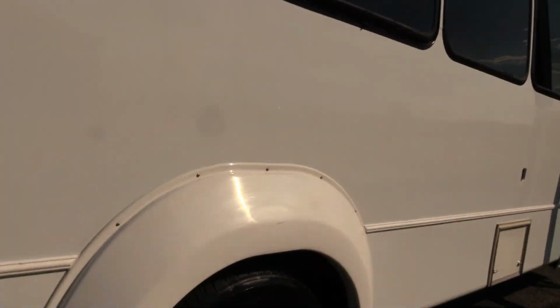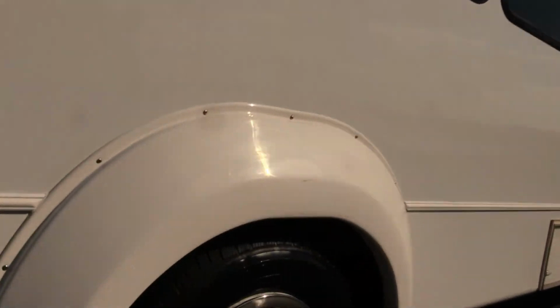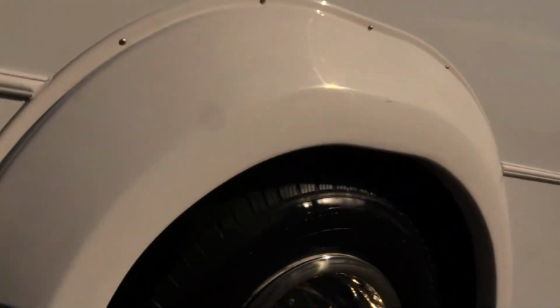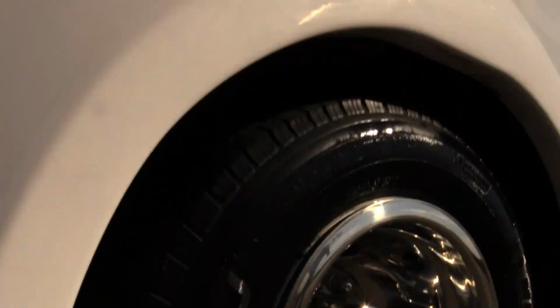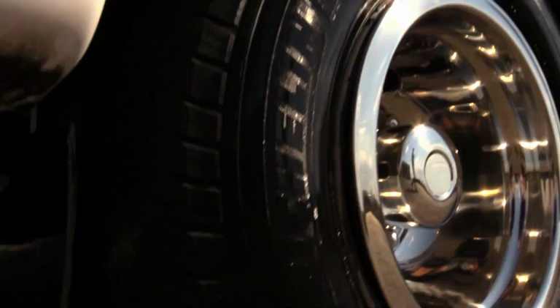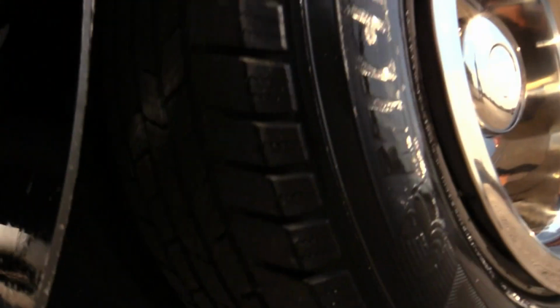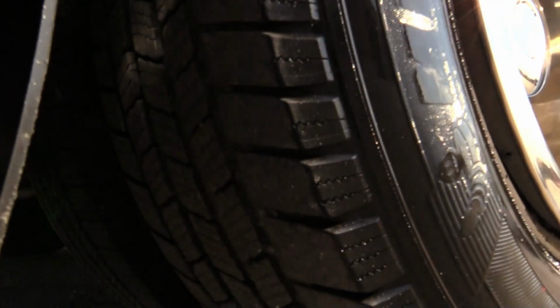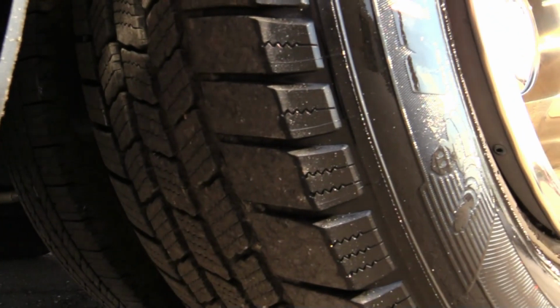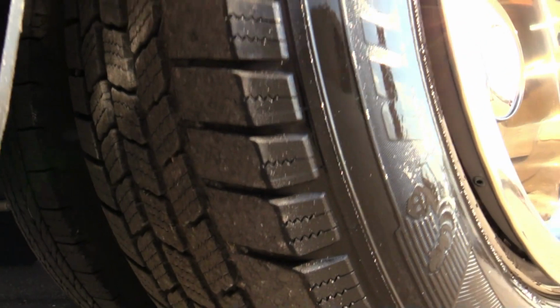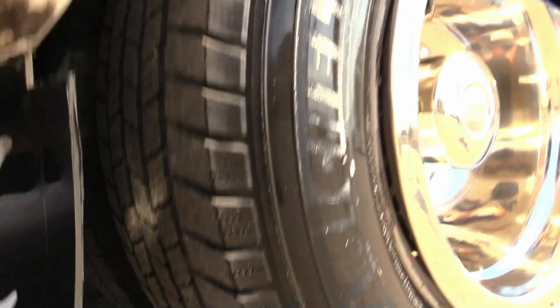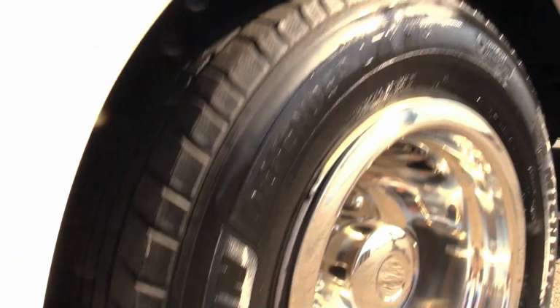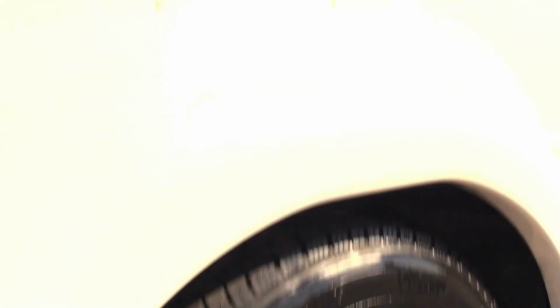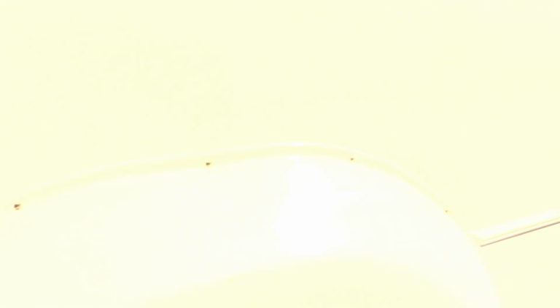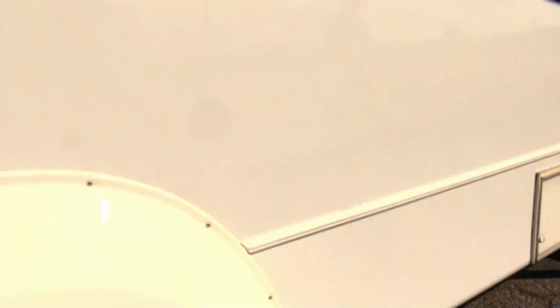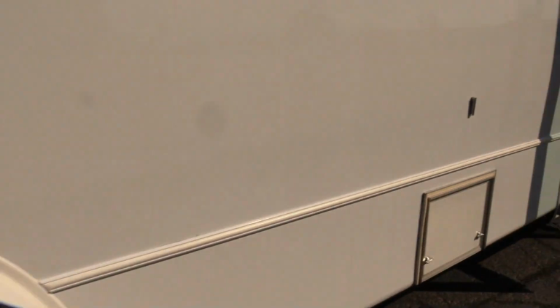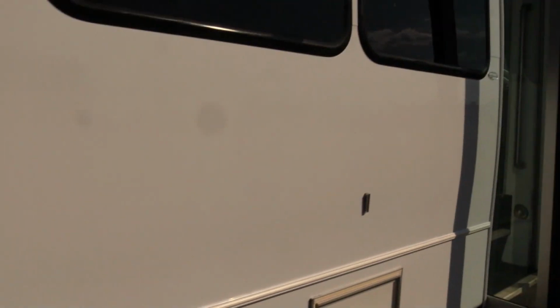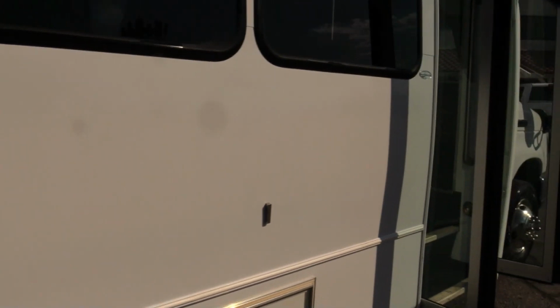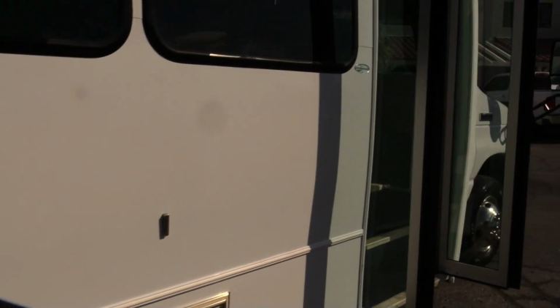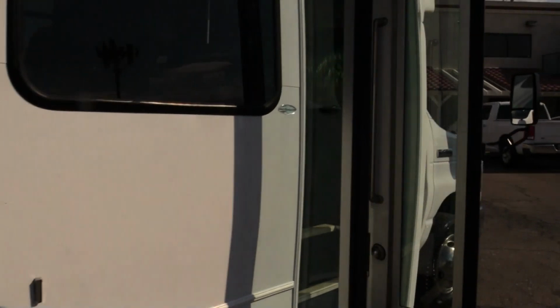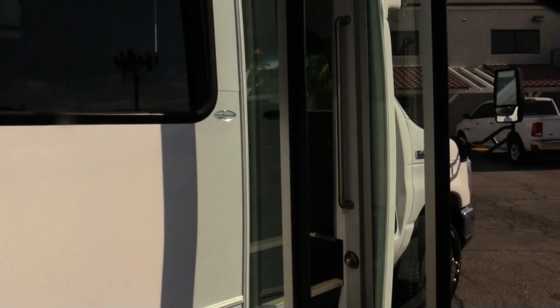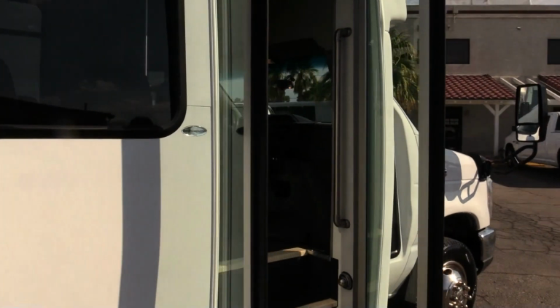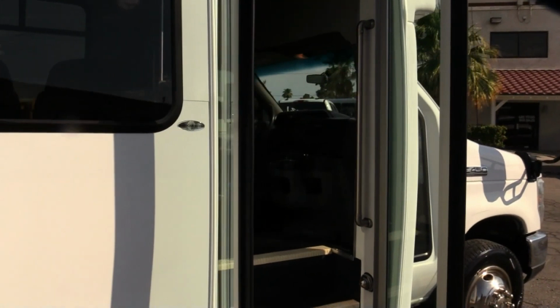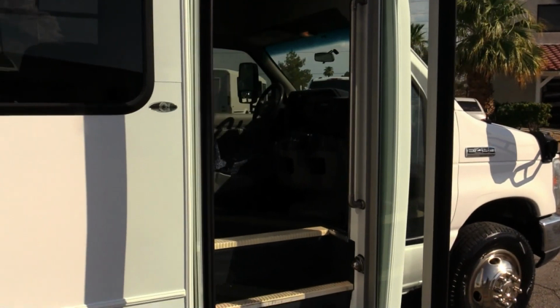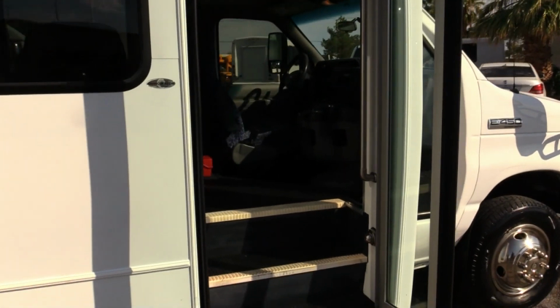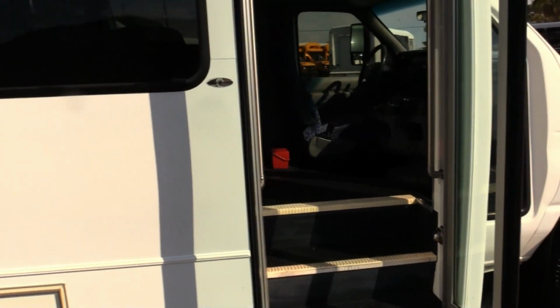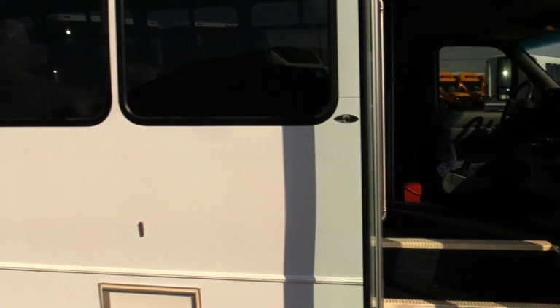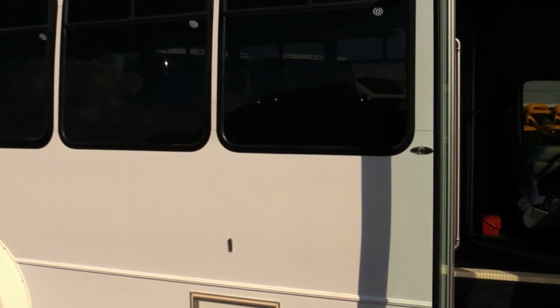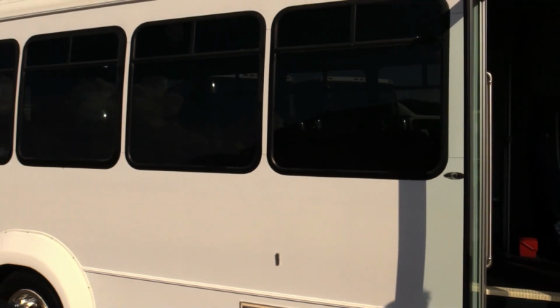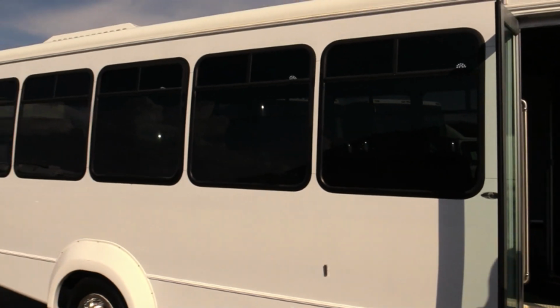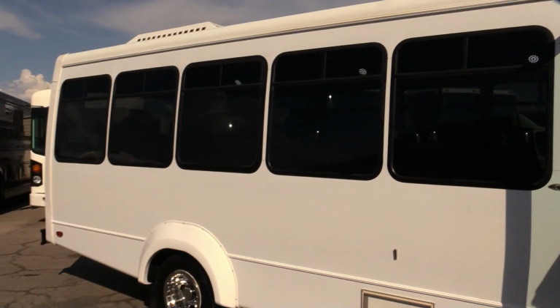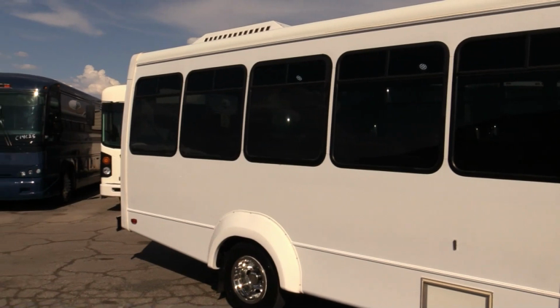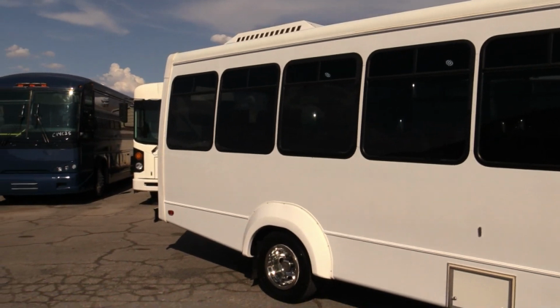I'm not seeing any dings or dents or scratches or anything. Got these large windows with the T-sliders — that's always awesome. We'll check it out from the inside.